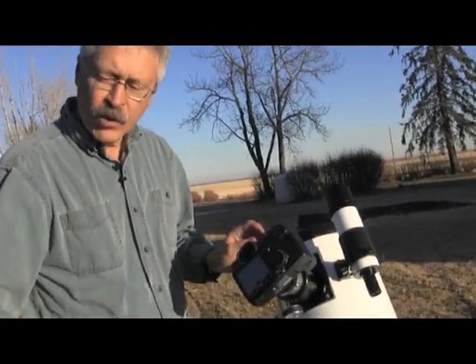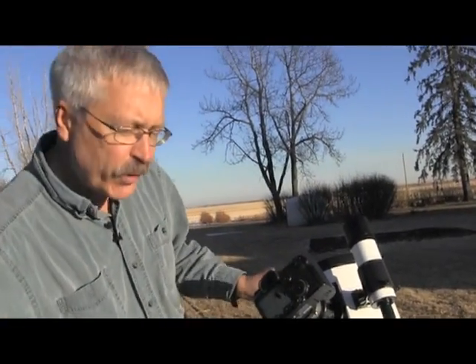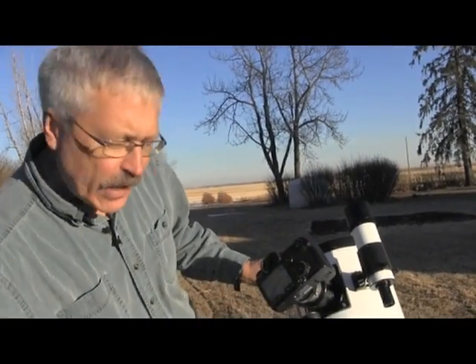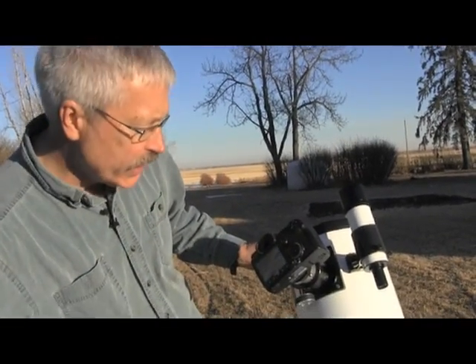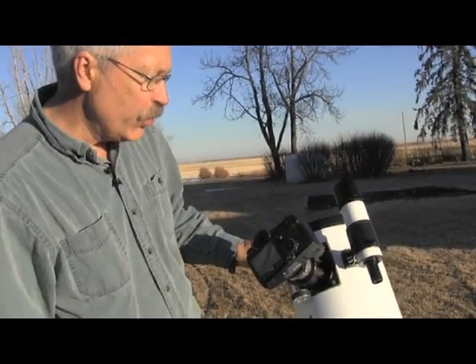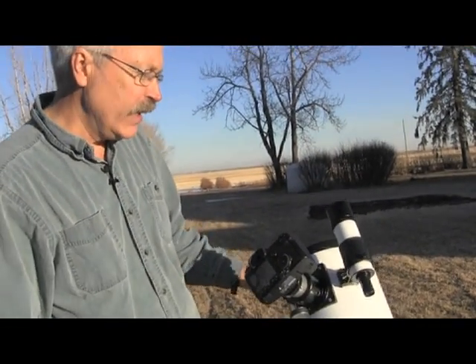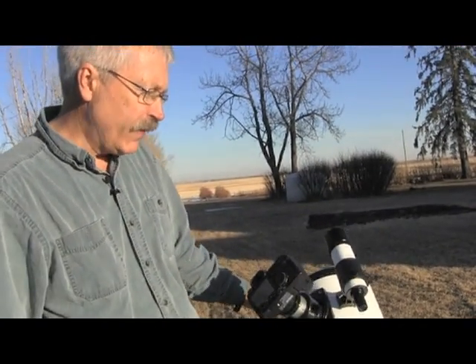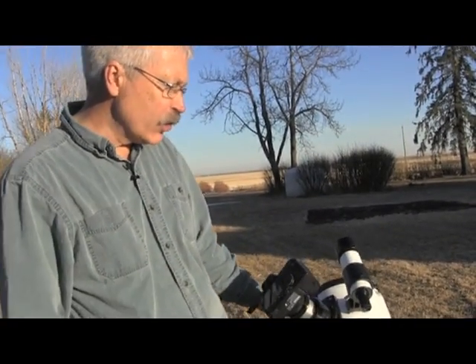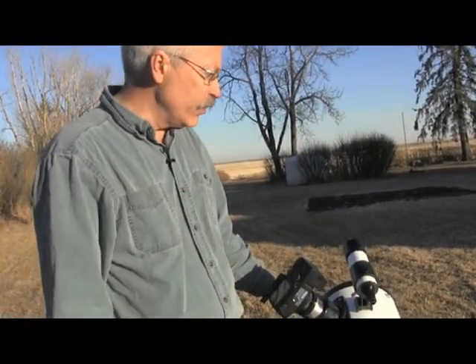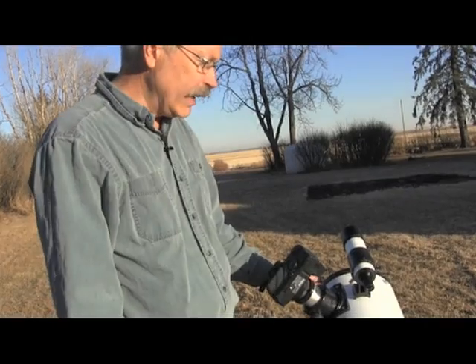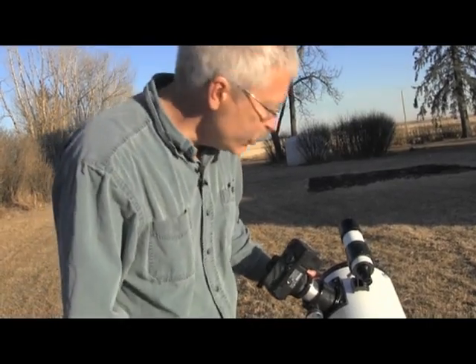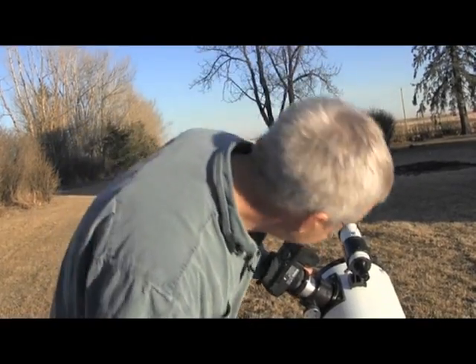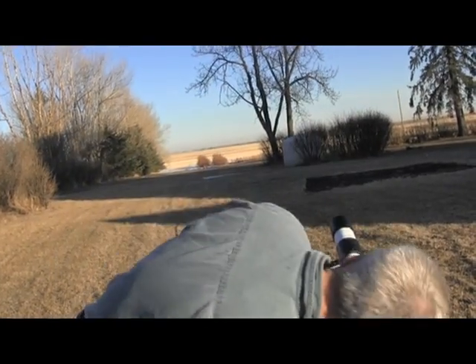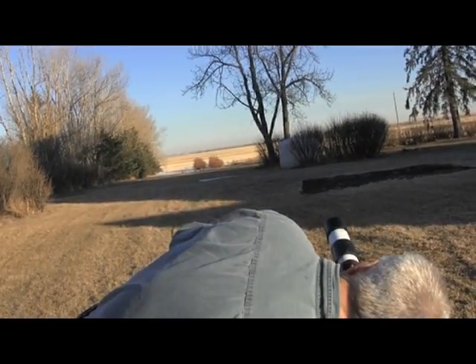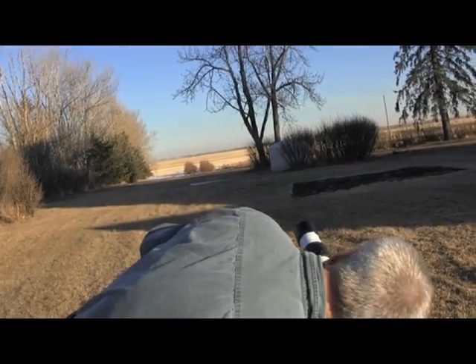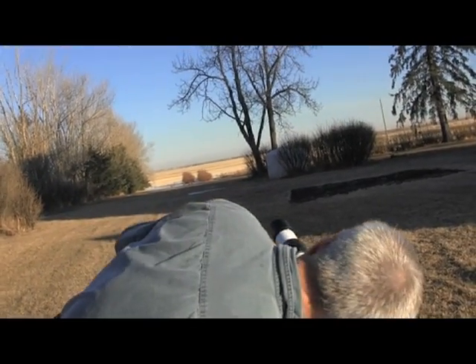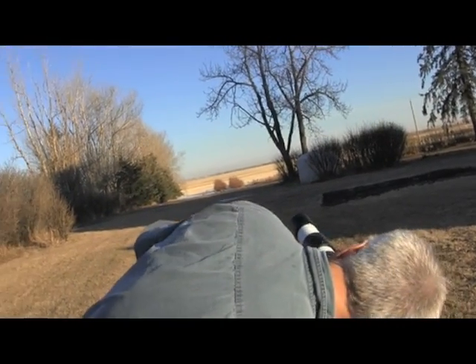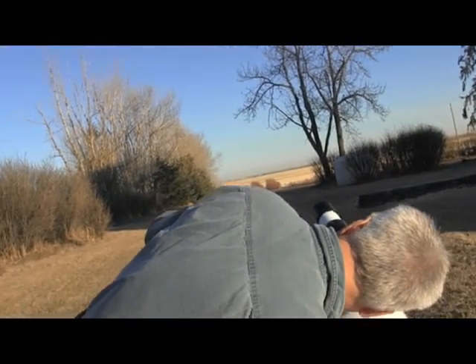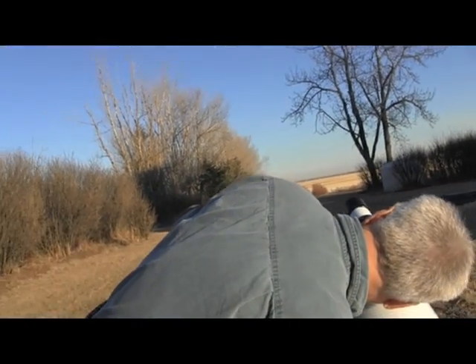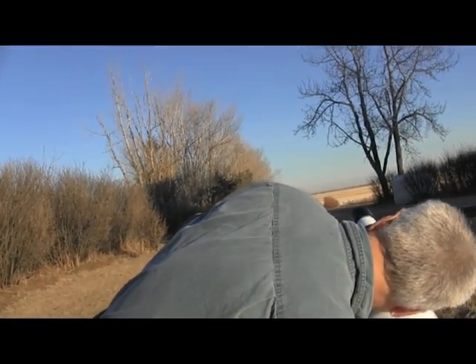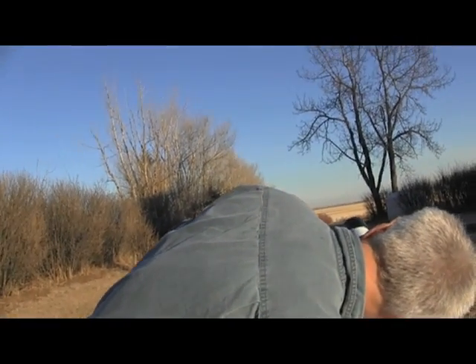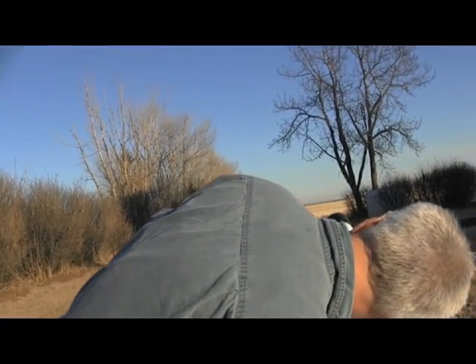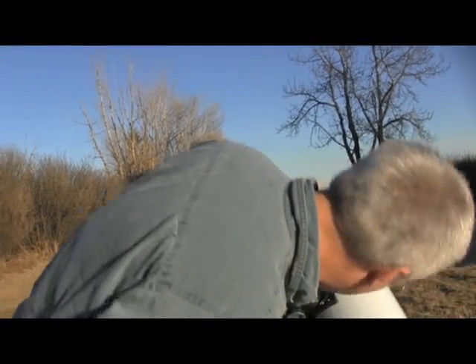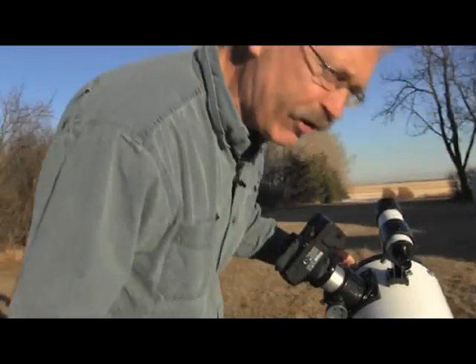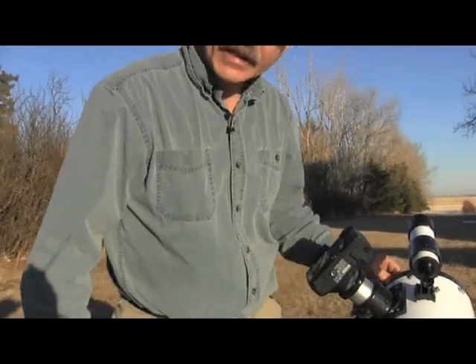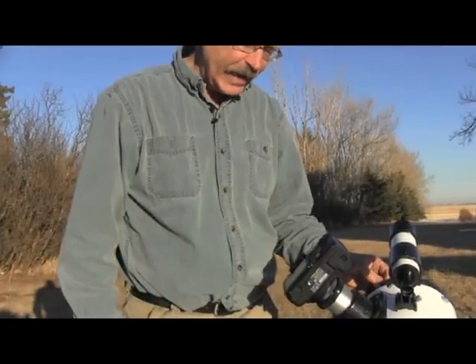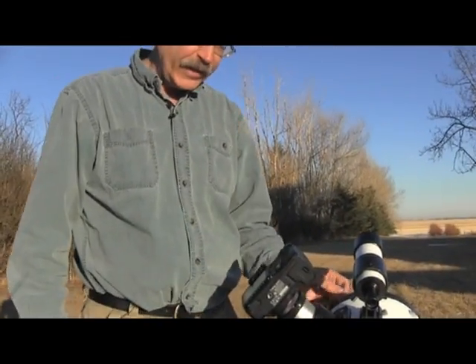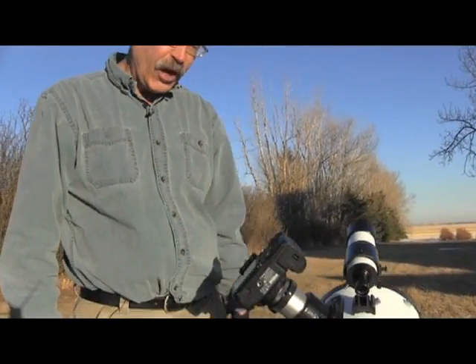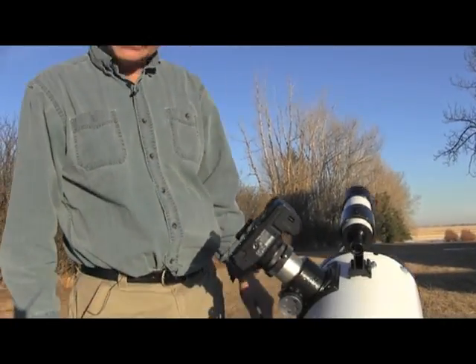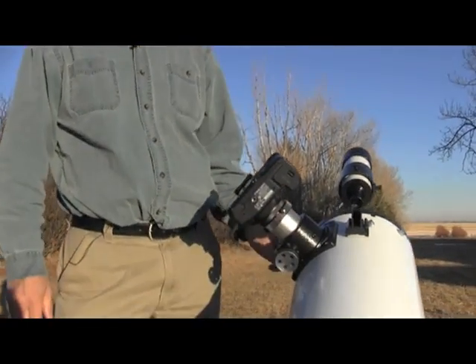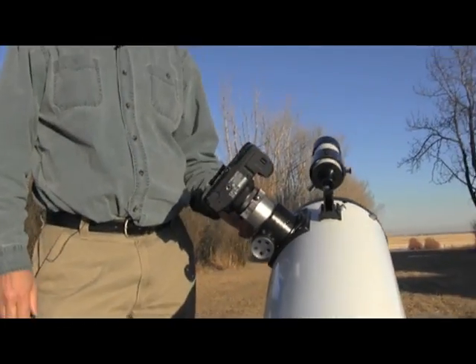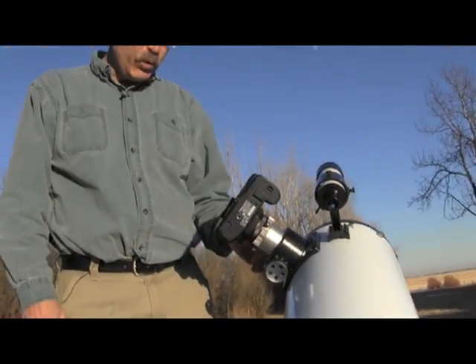What we'll do now is use the finder scope to line up the moon, which is there in the nice afternoon sky. I've got the crosshairs dead center on the moon.